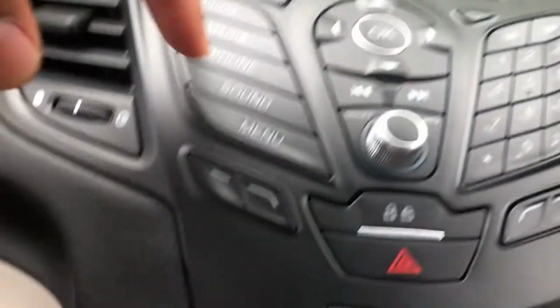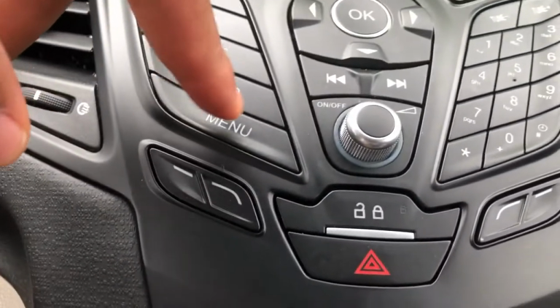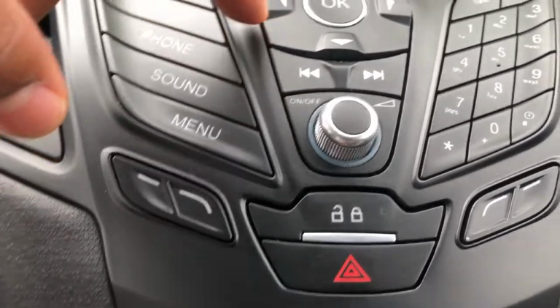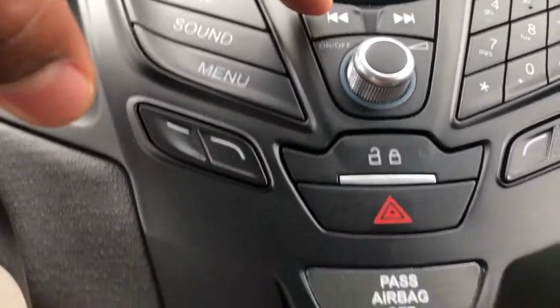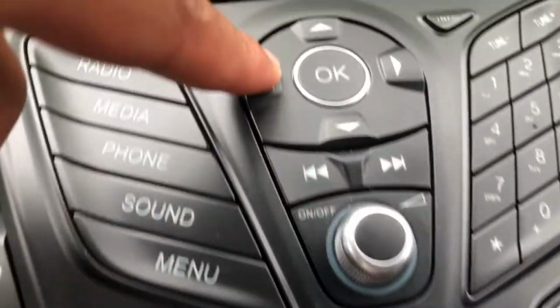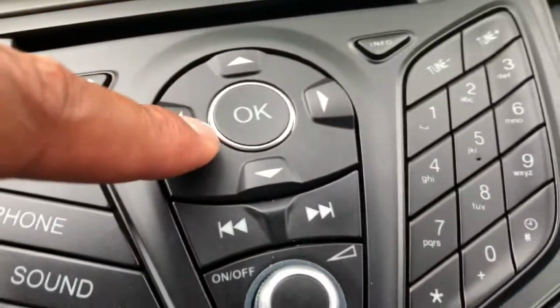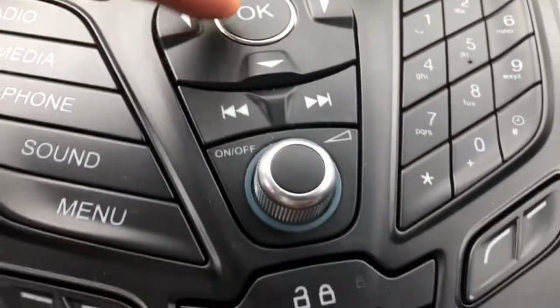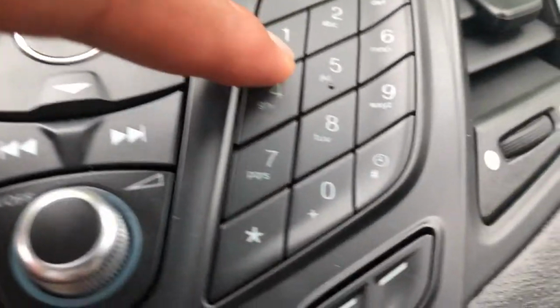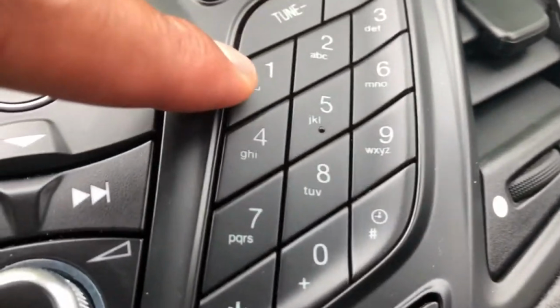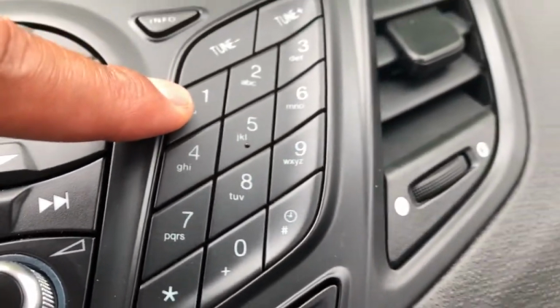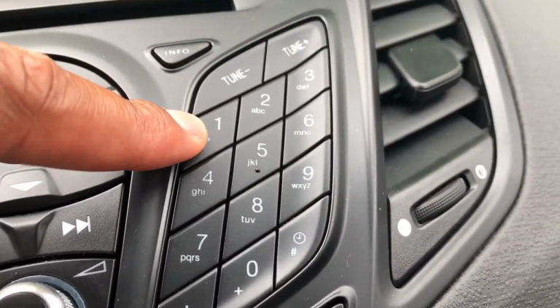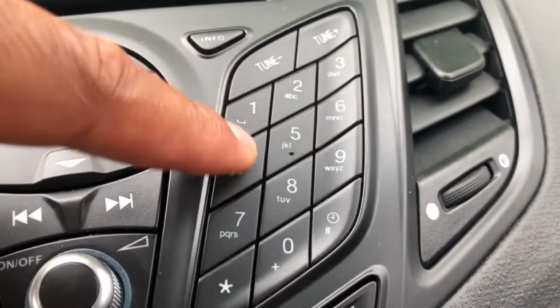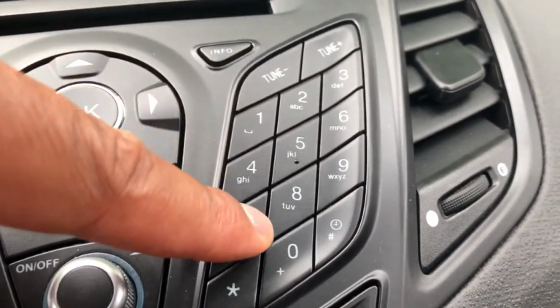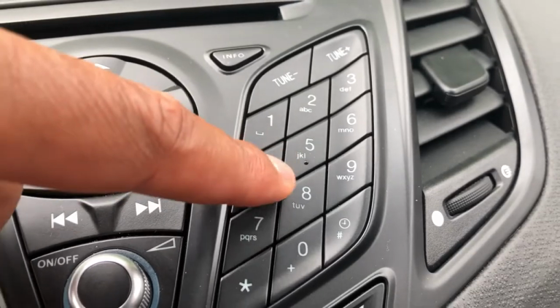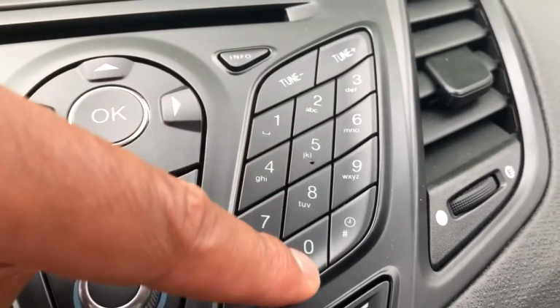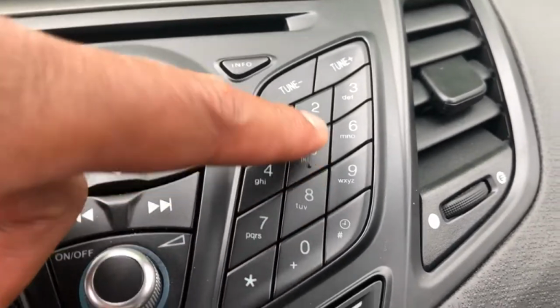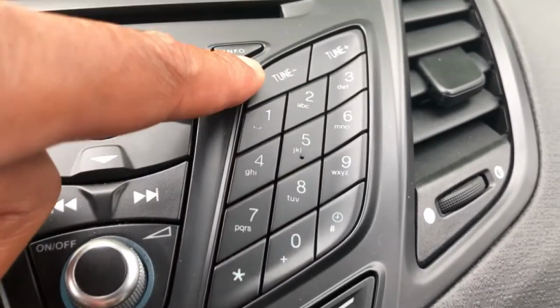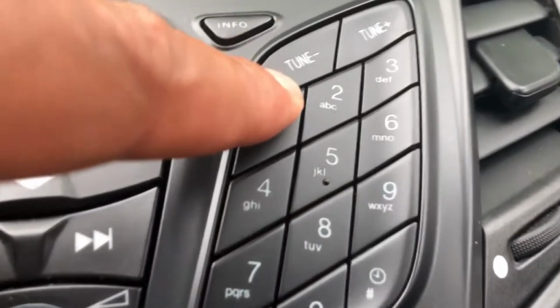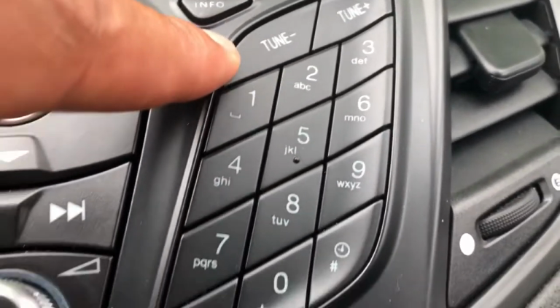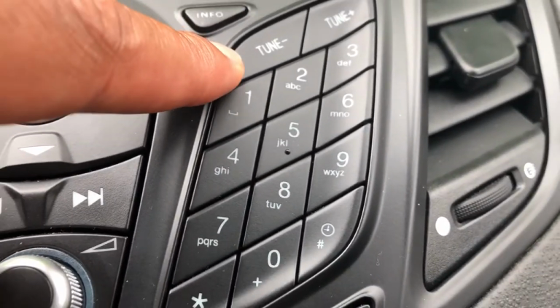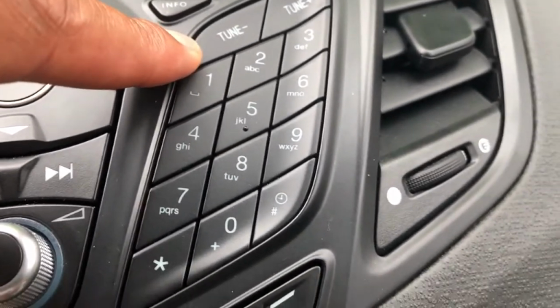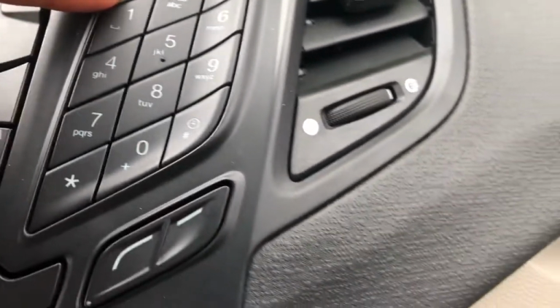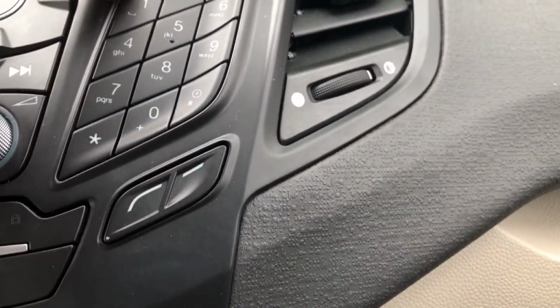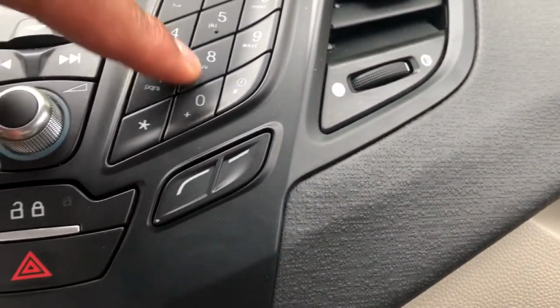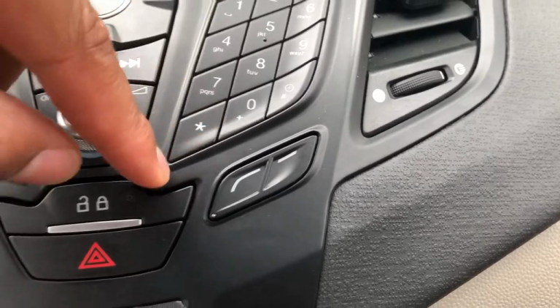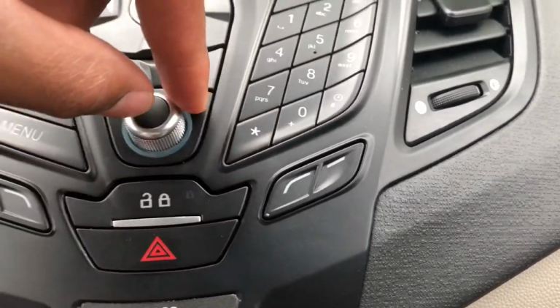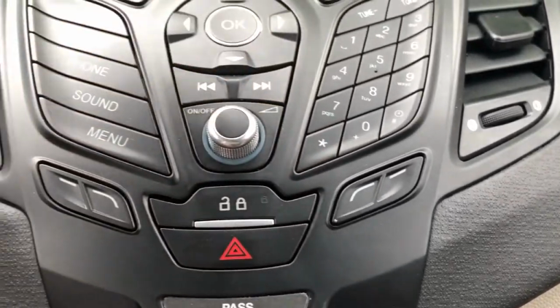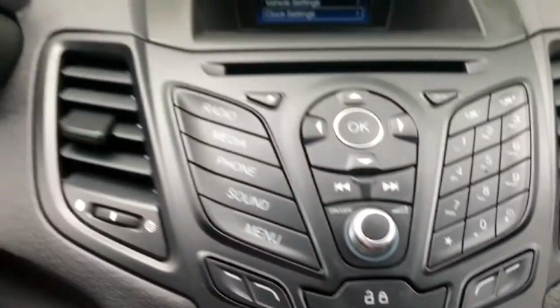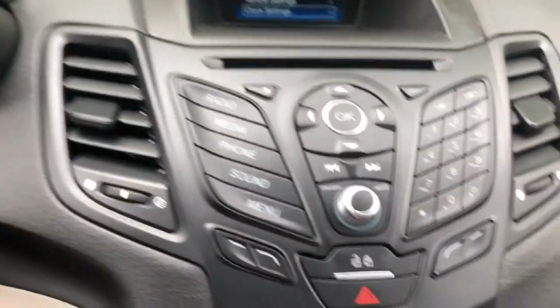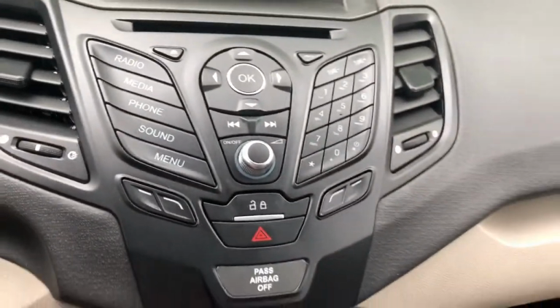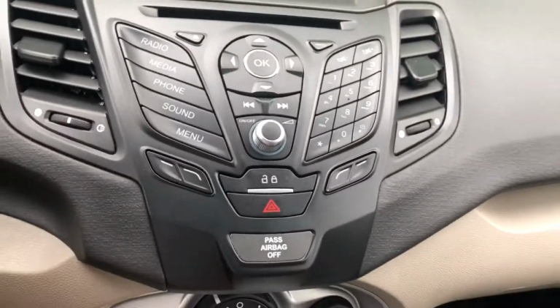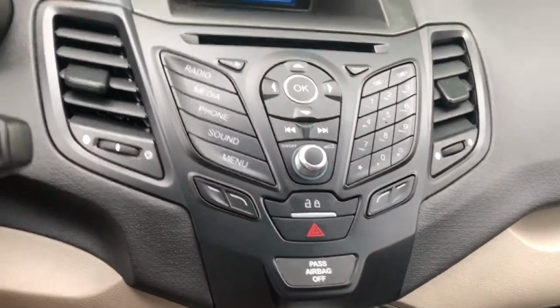That's the joy pad. And once you have your phone connected, you can actually dial with this numeral pad right there. That's a quick overview of the stereo radio media system in this 2018 Ford Fiesta.